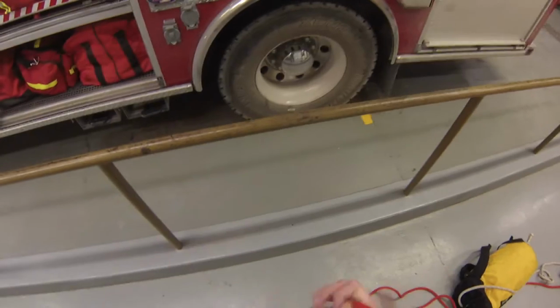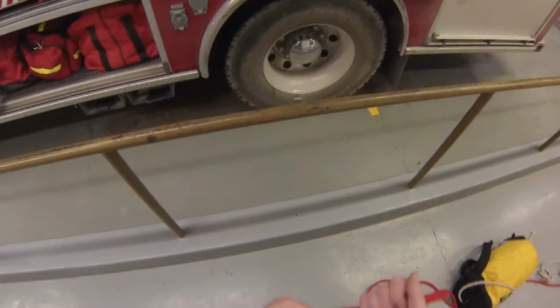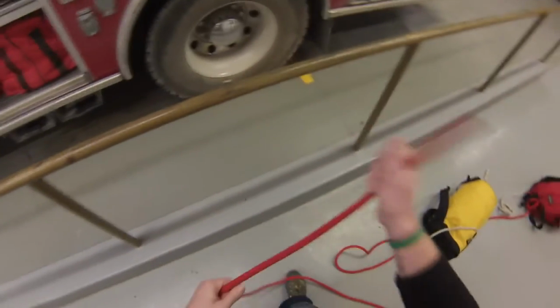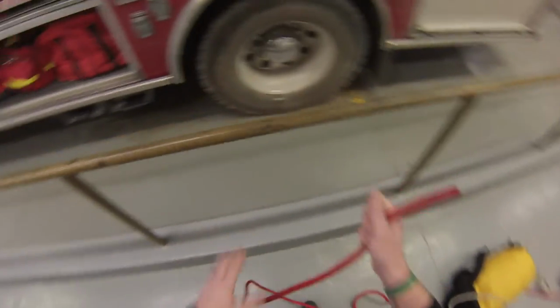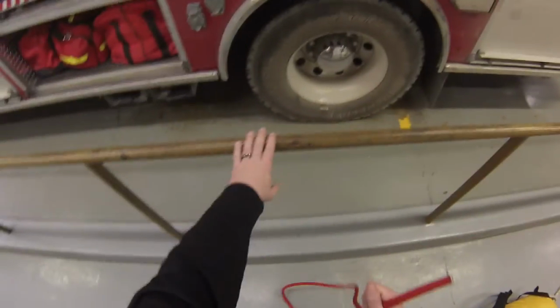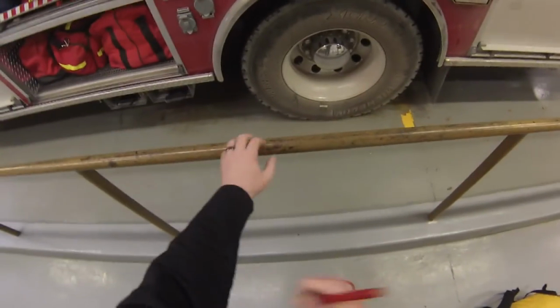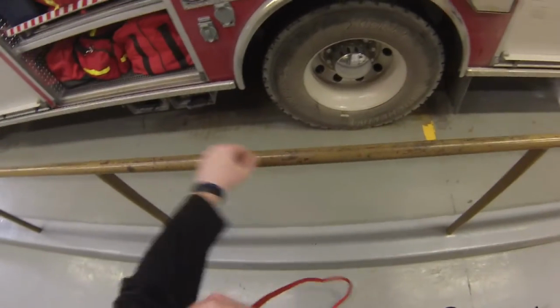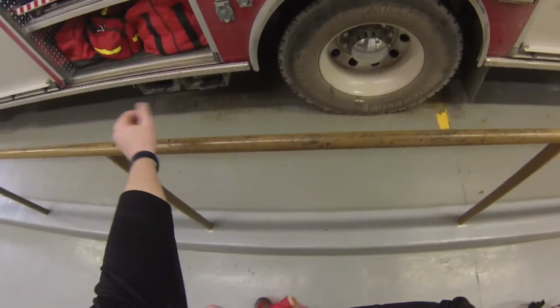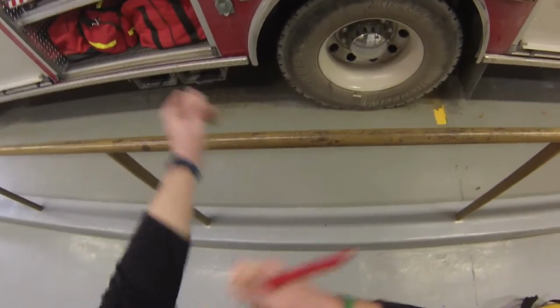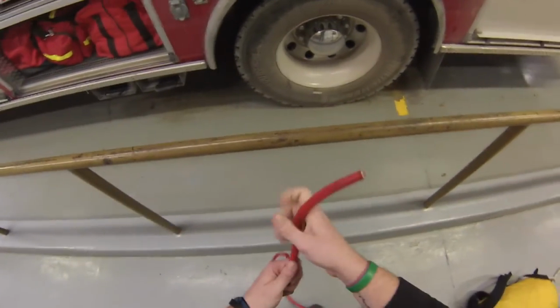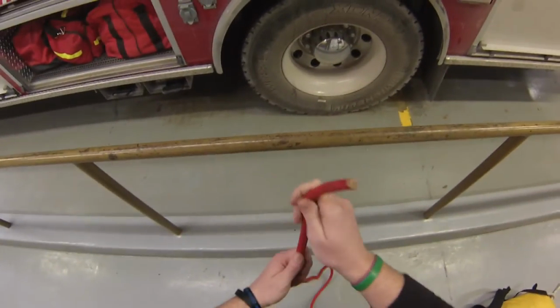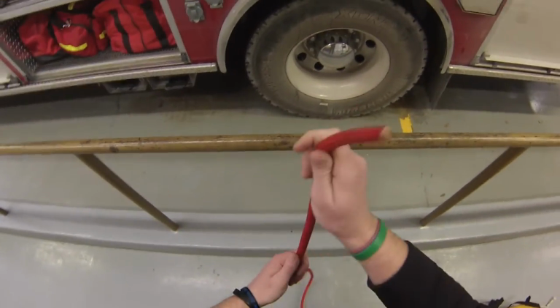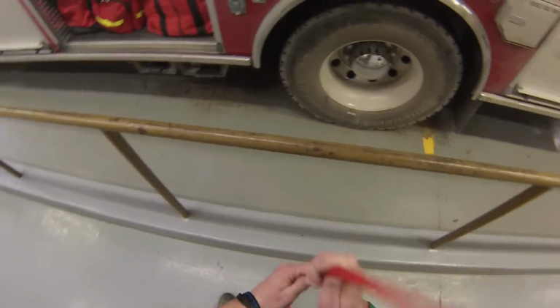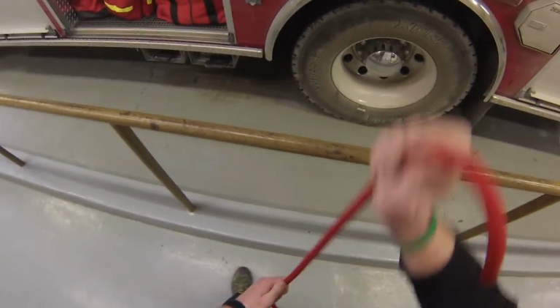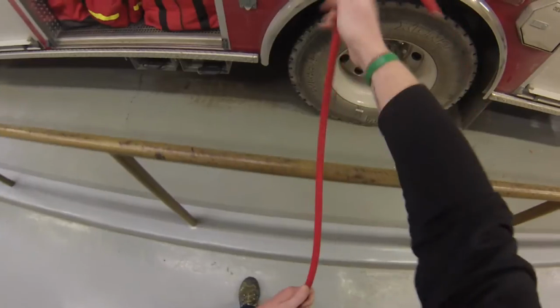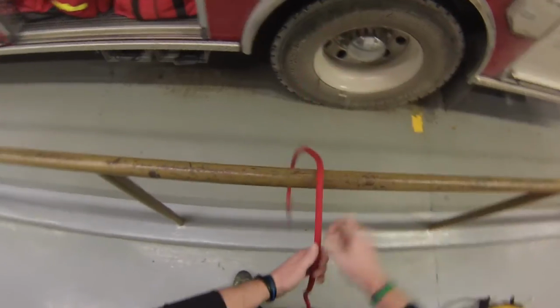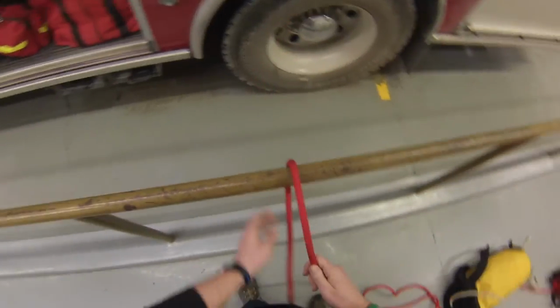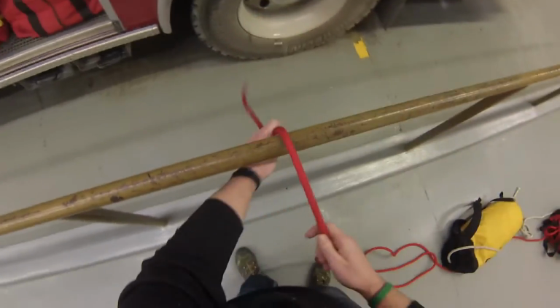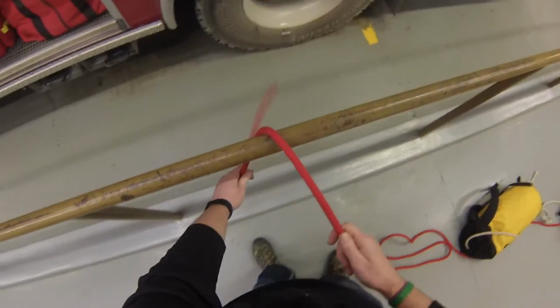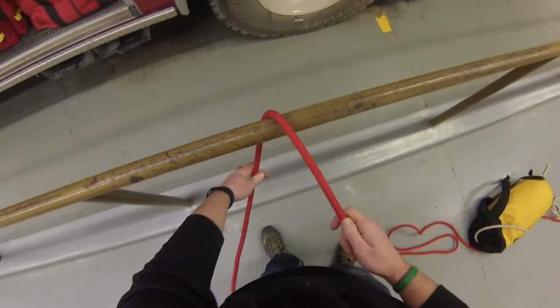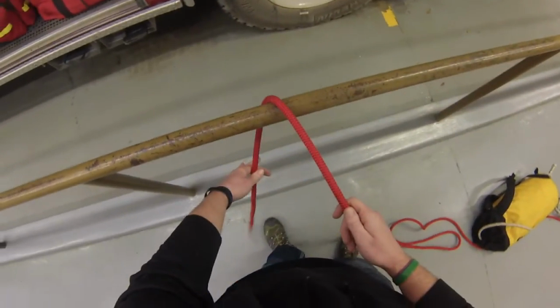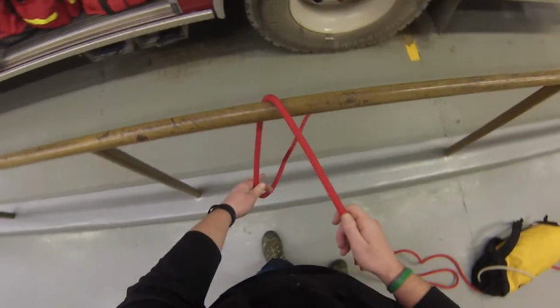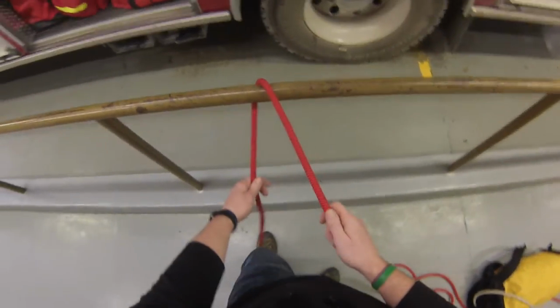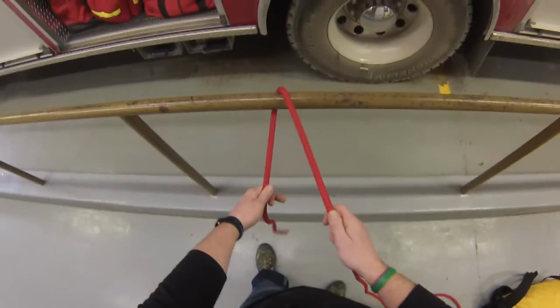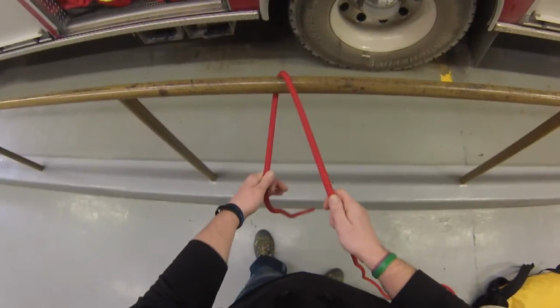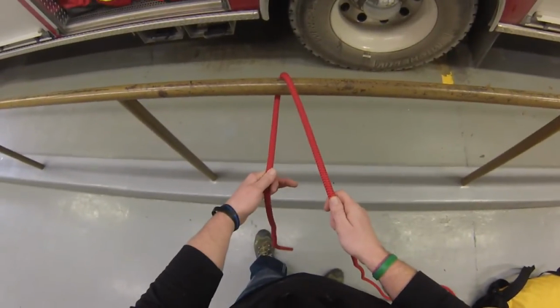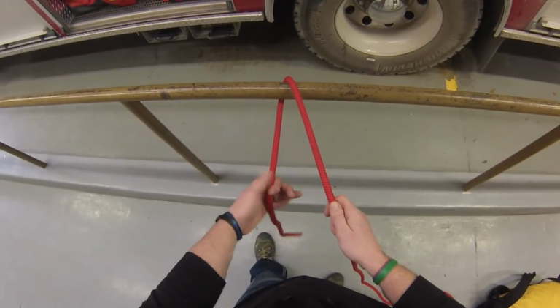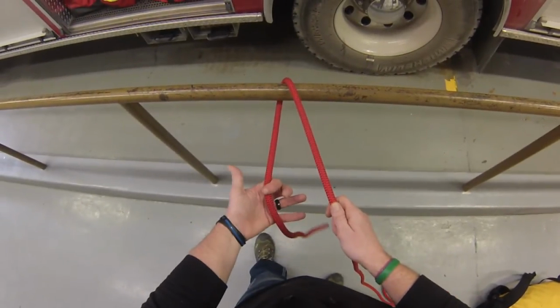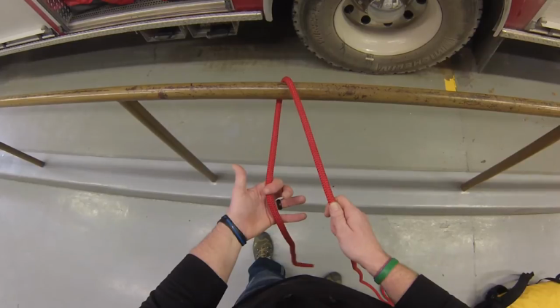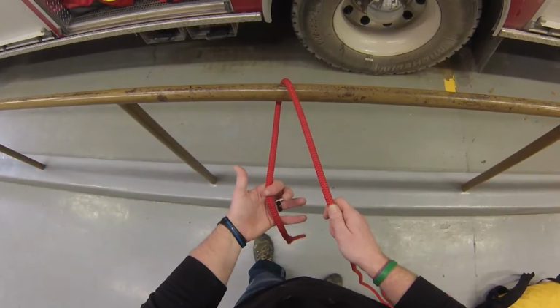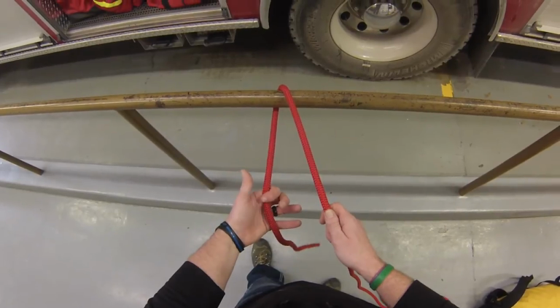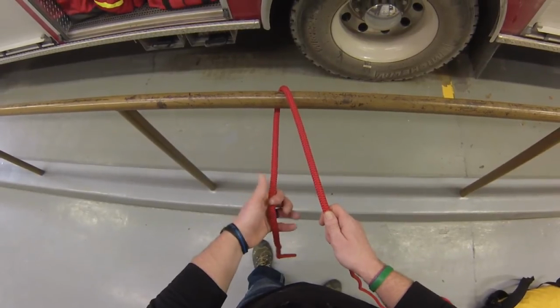I'm going to tie a clove hitch around the handrail here. Take my working end, I'm going to lay it across the handrail, take enough to complete the clove hitch, and do my overhand safety knot.